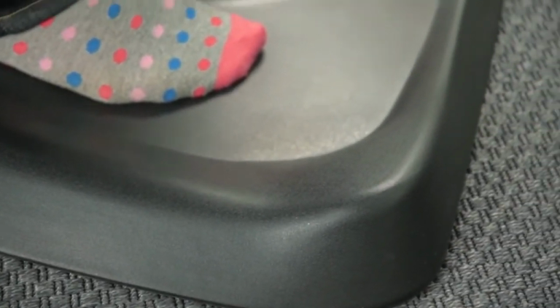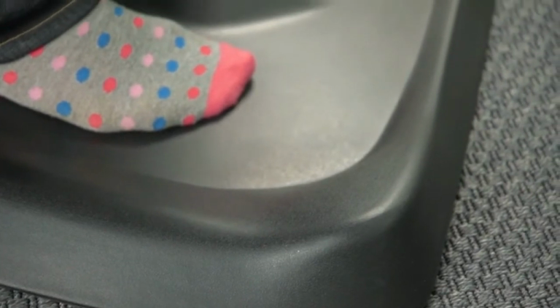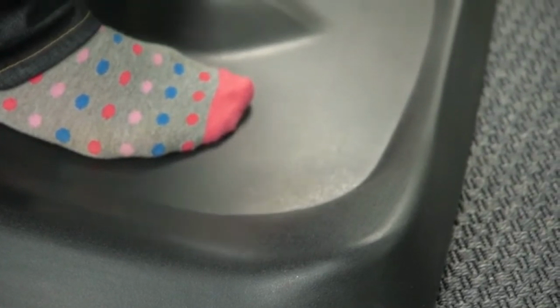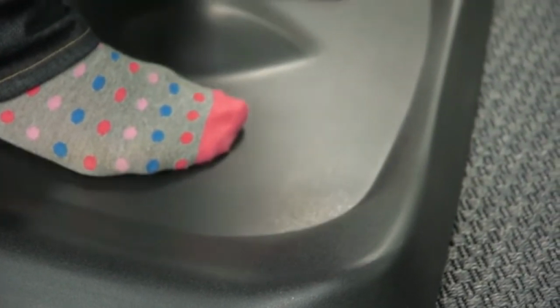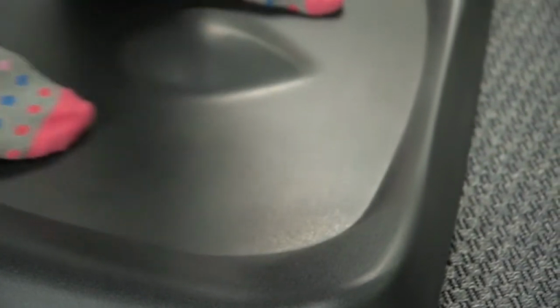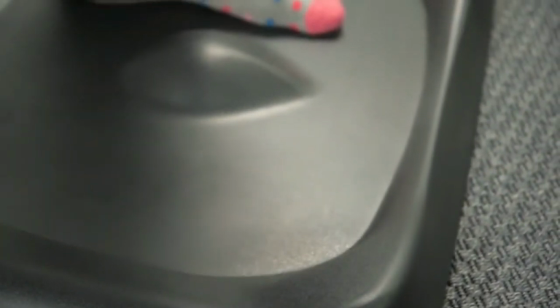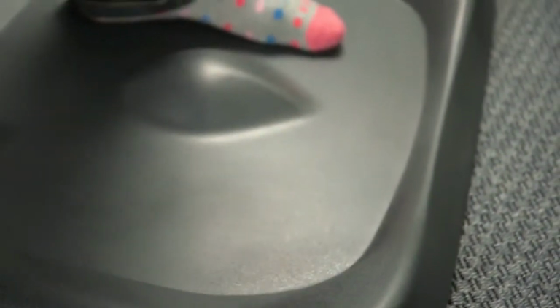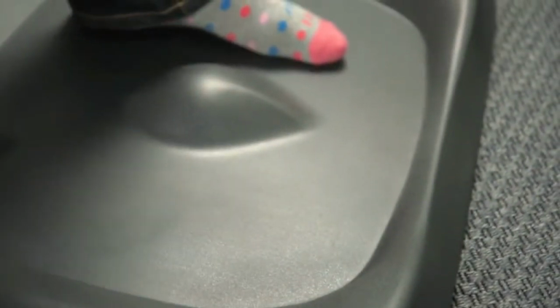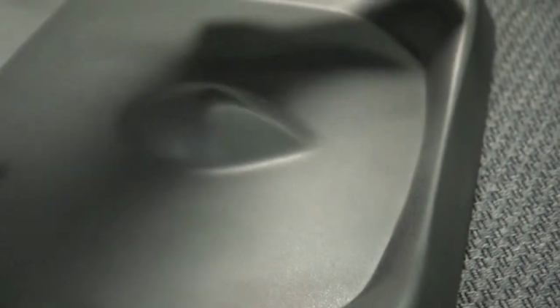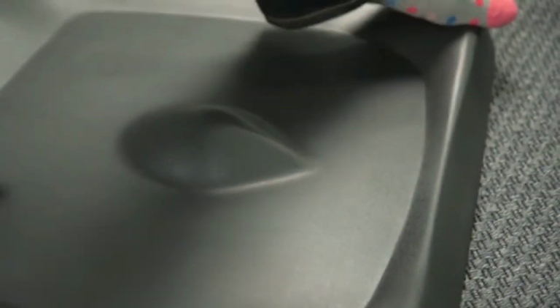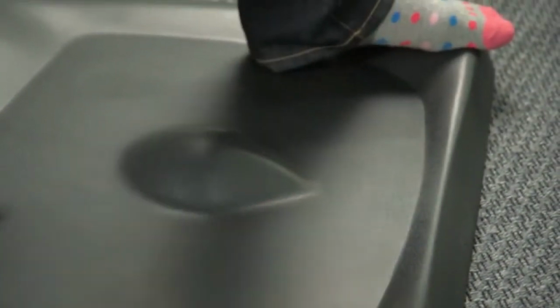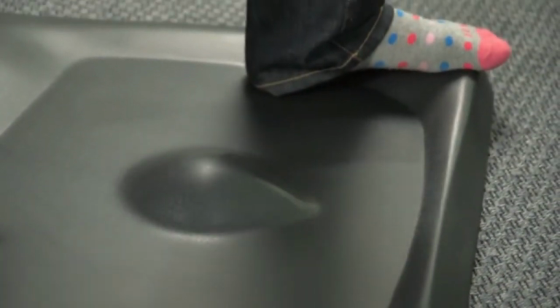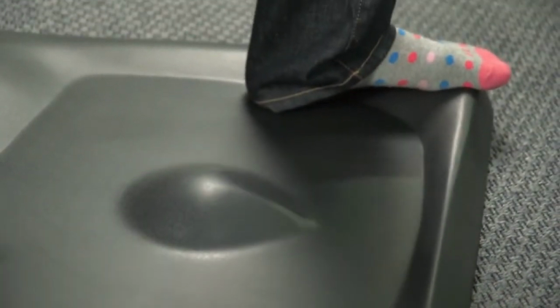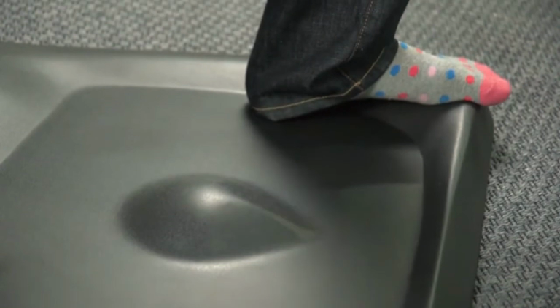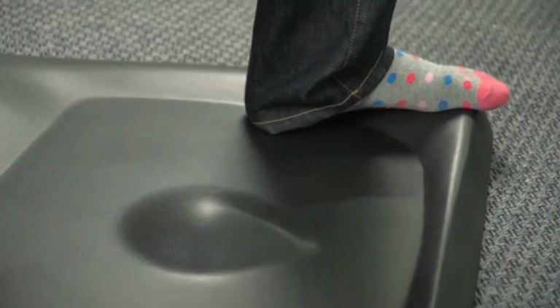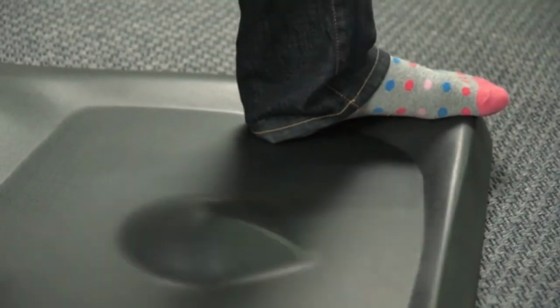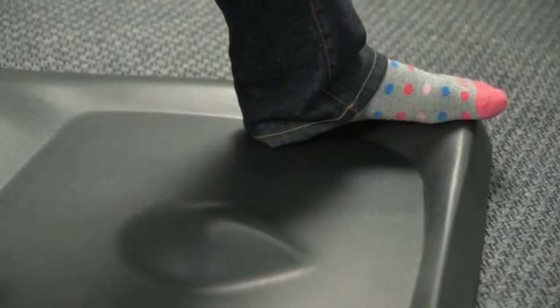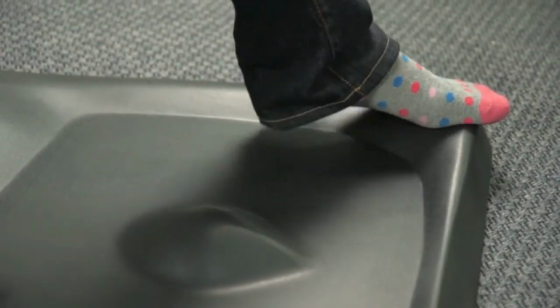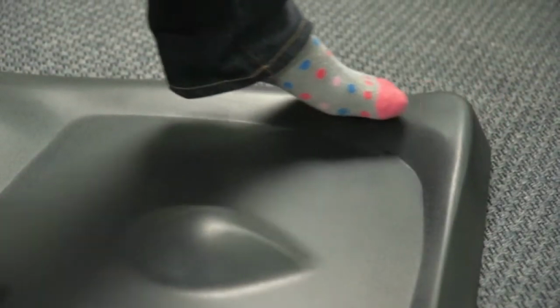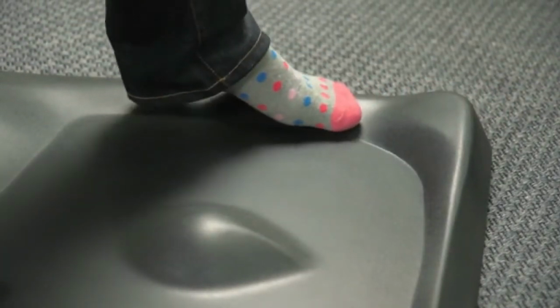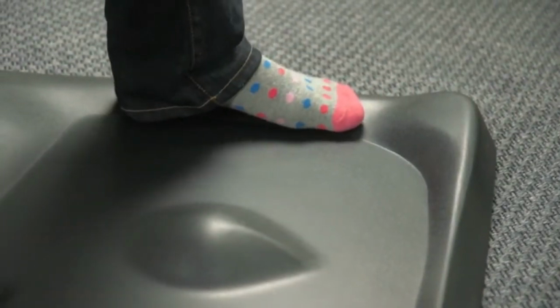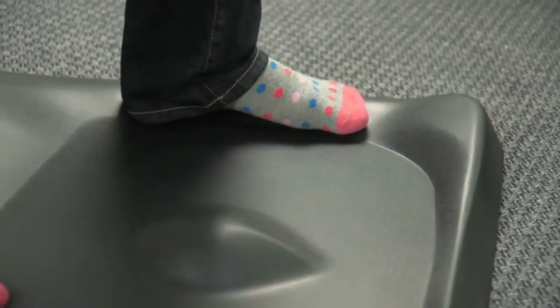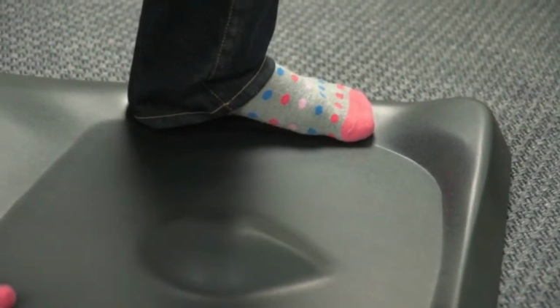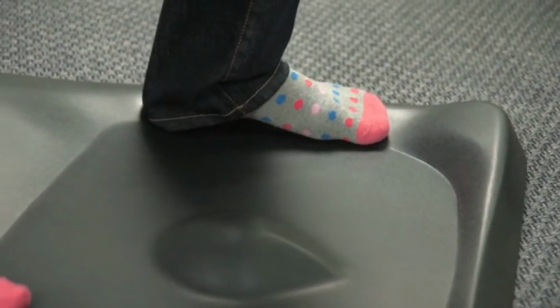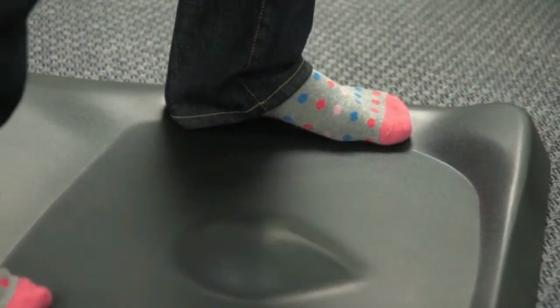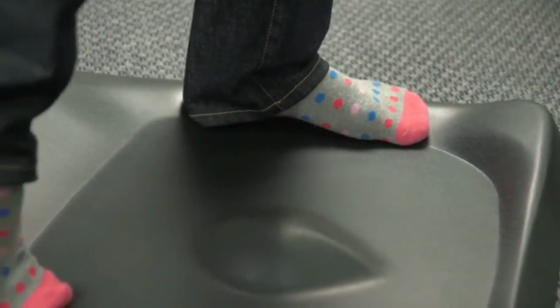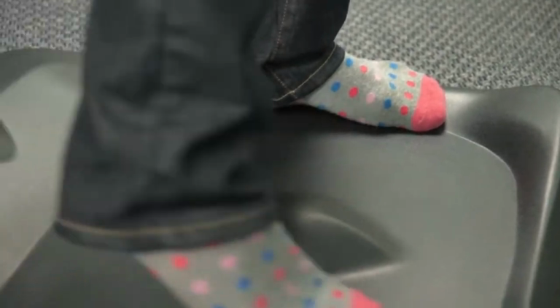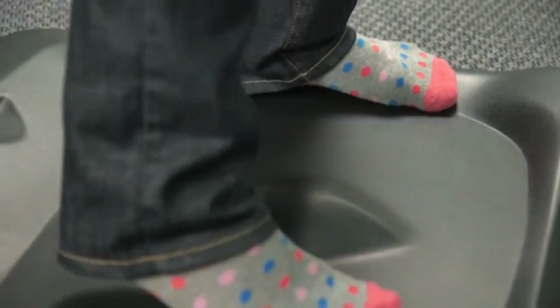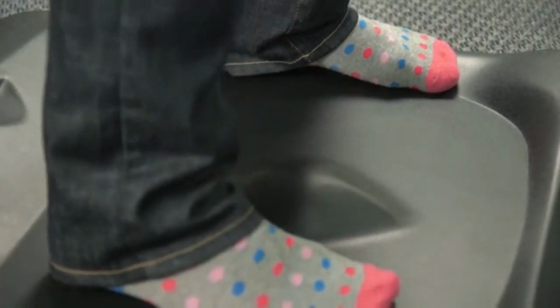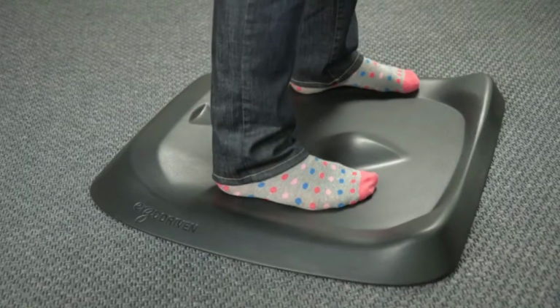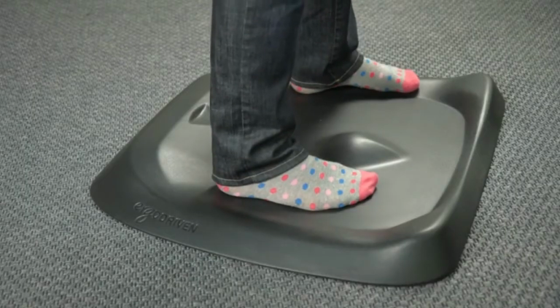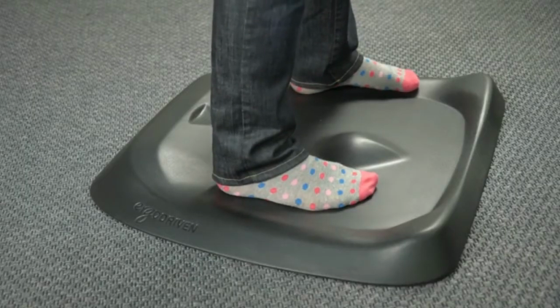Sit less and stand better. Spend more time out of your chair and move more while you stand, with Topo's meticulously designed ergonomic topography offering infinitely possible positions.